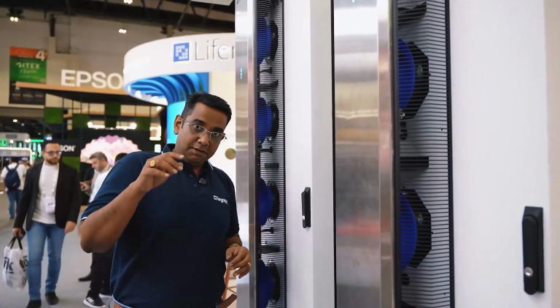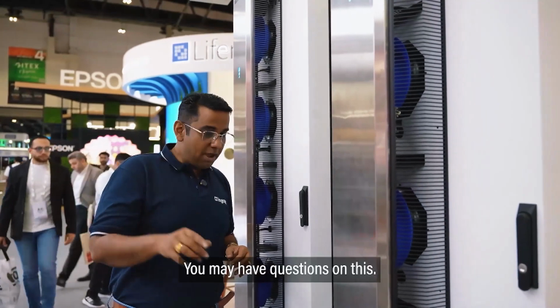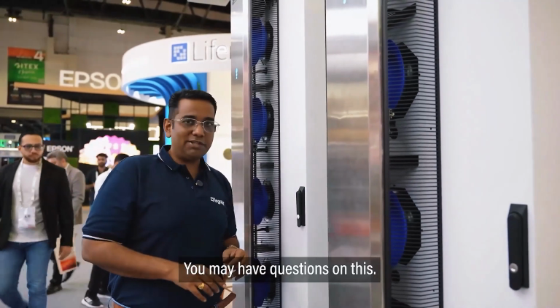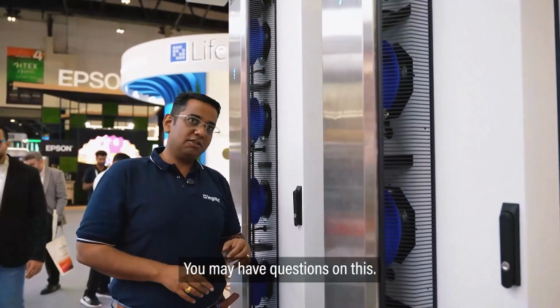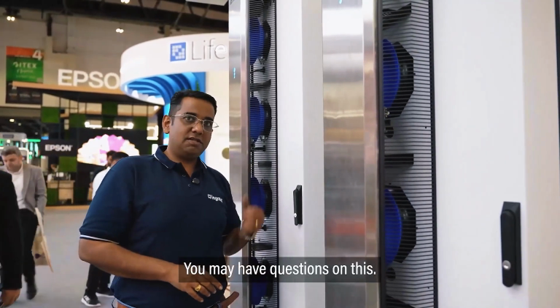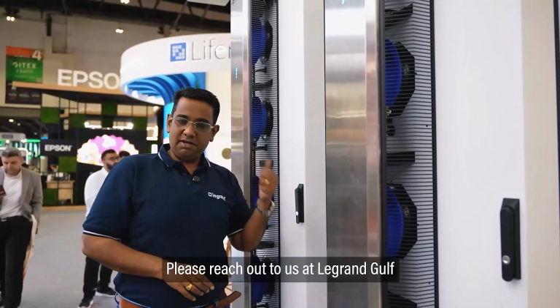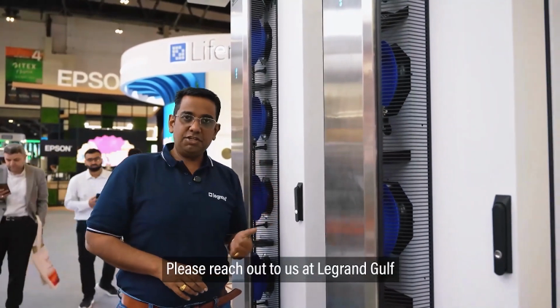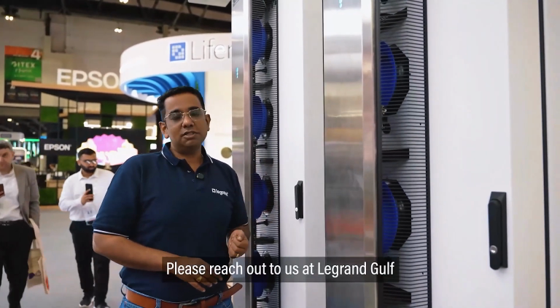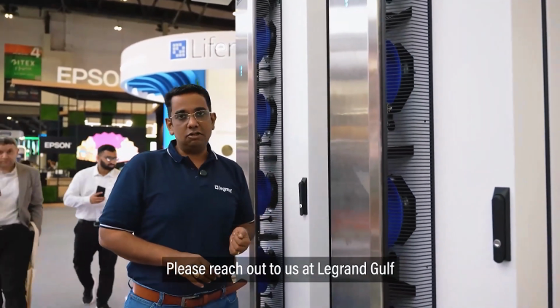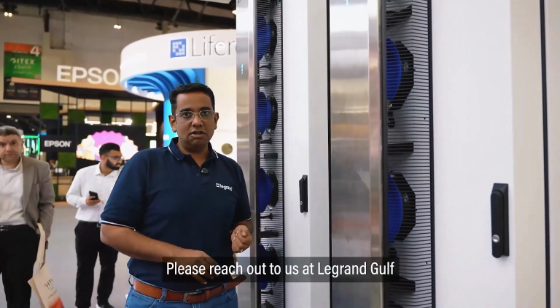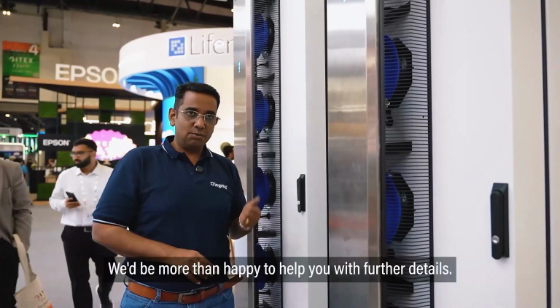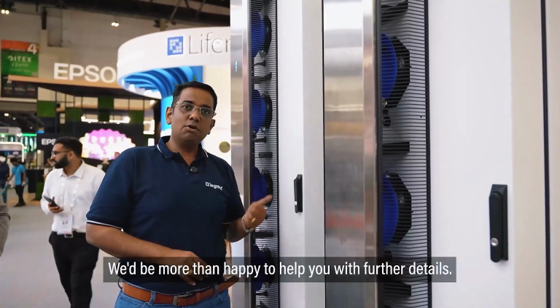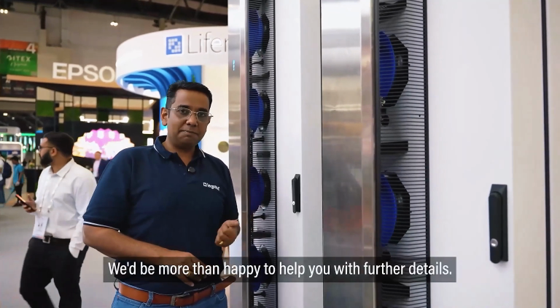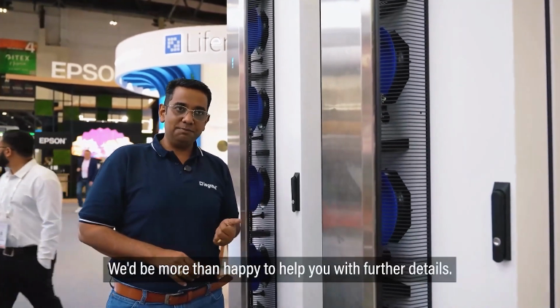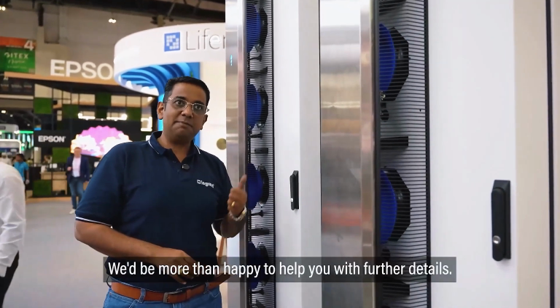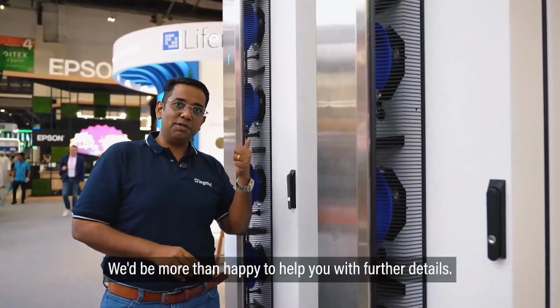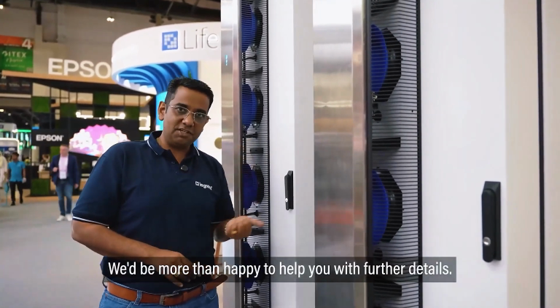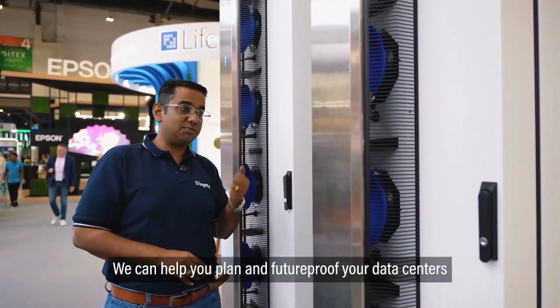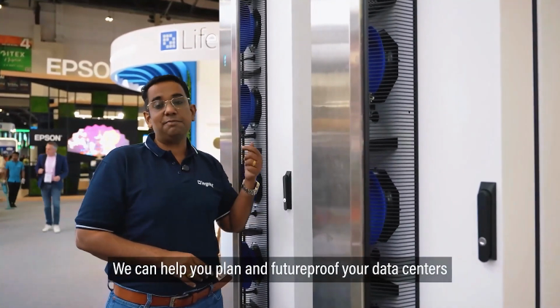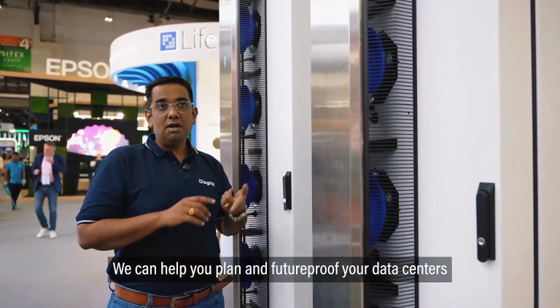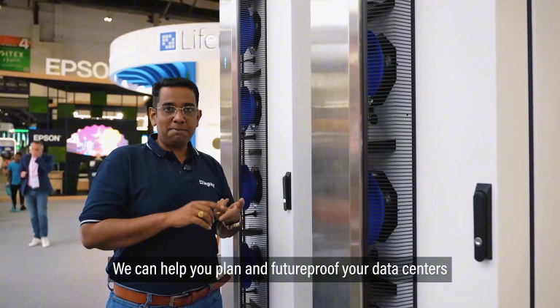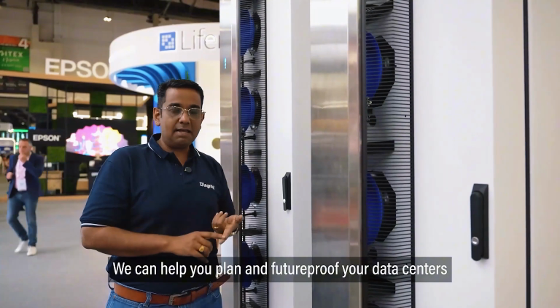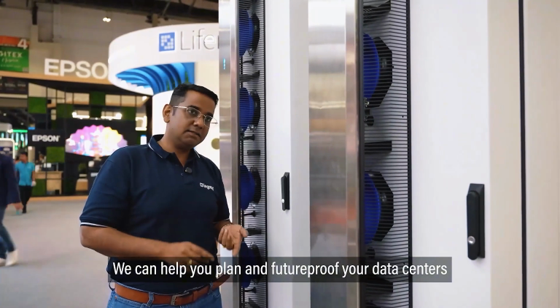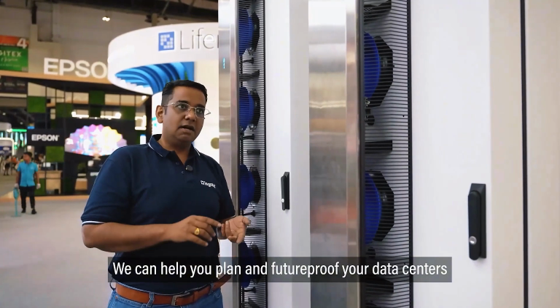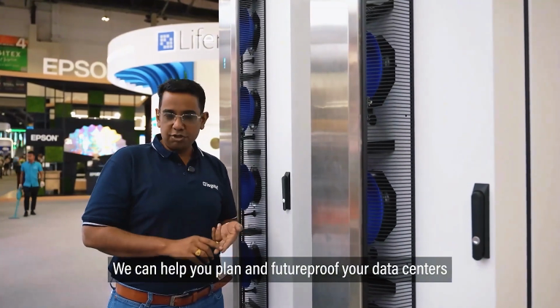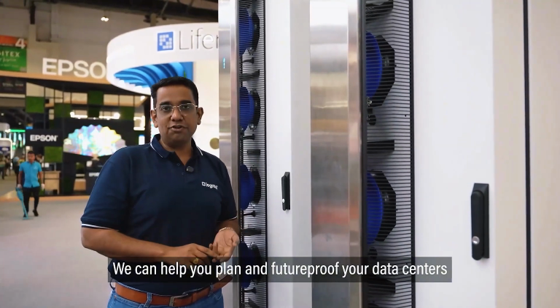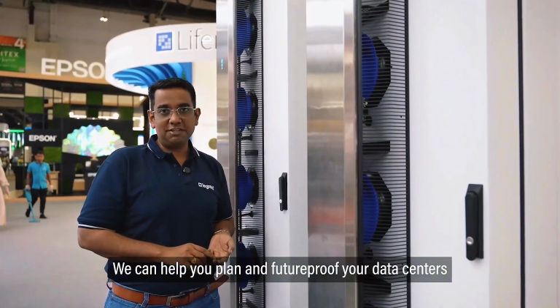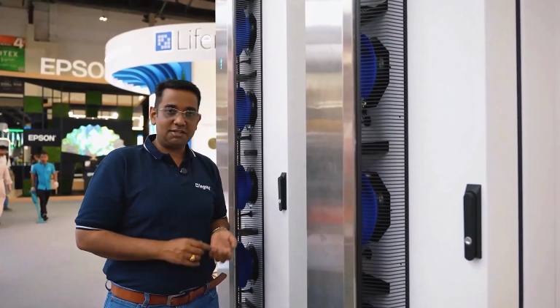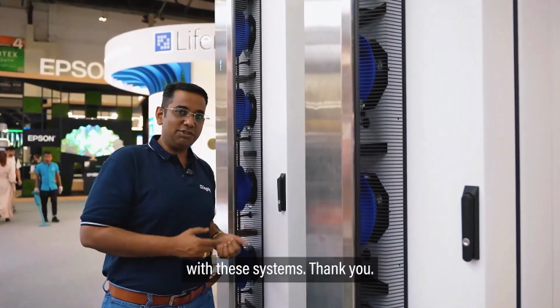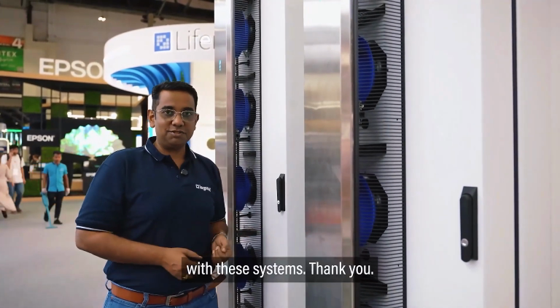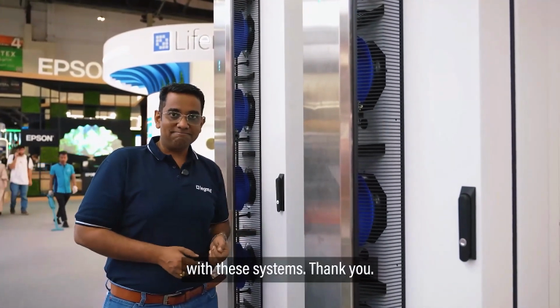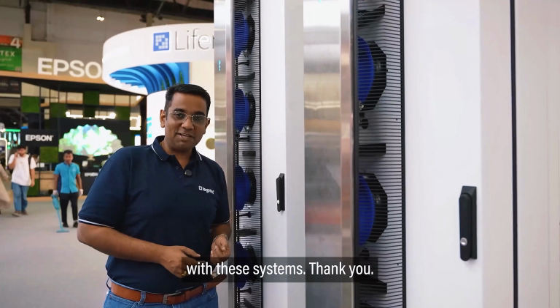You may have questions on this — please reach out to us at Legrand. We'd be more than happy to help you with further details. We can help you plan and future-proof your data centers with these systems. Thank you.